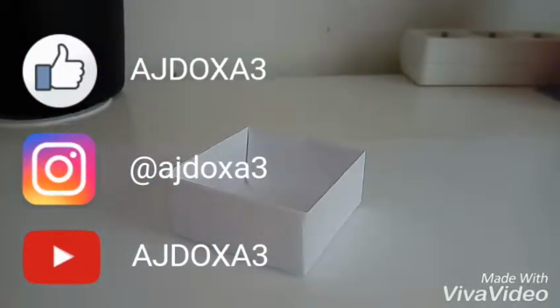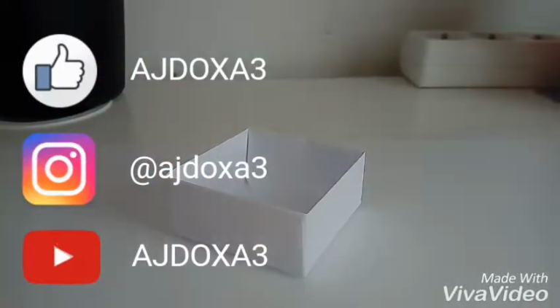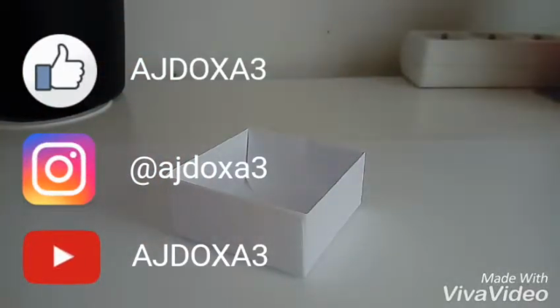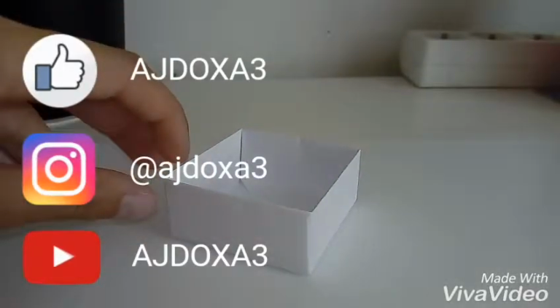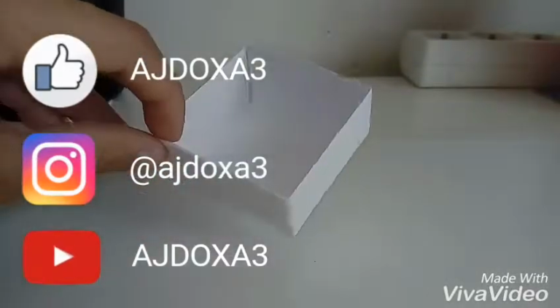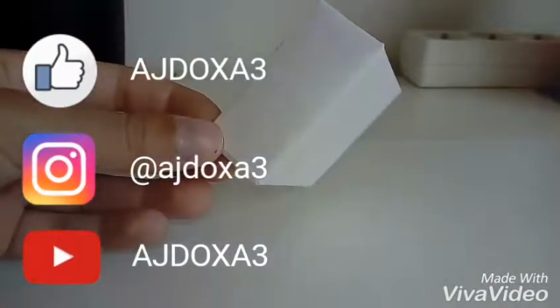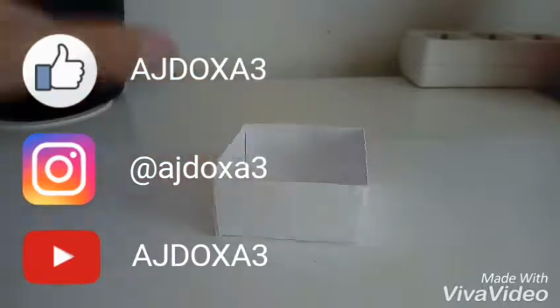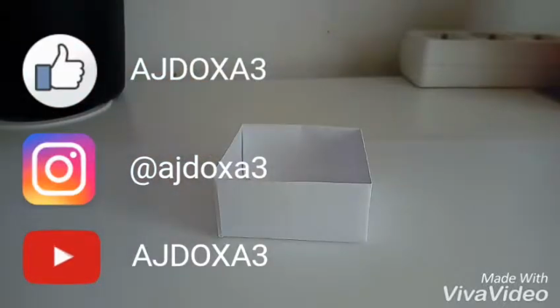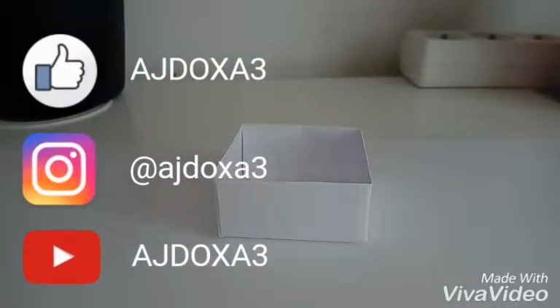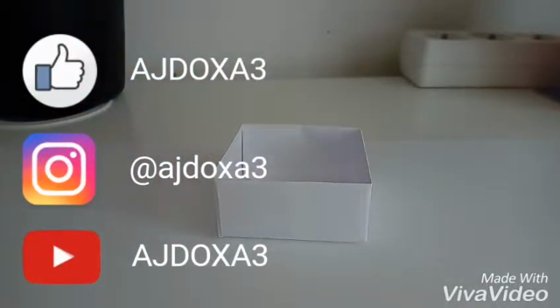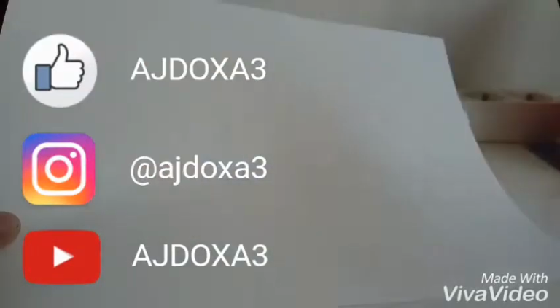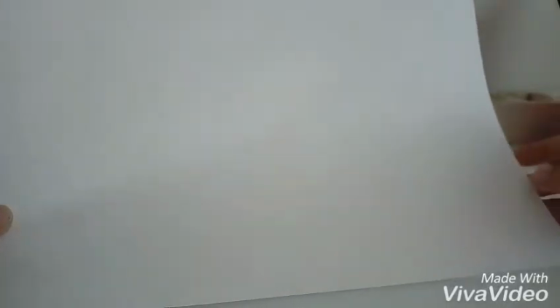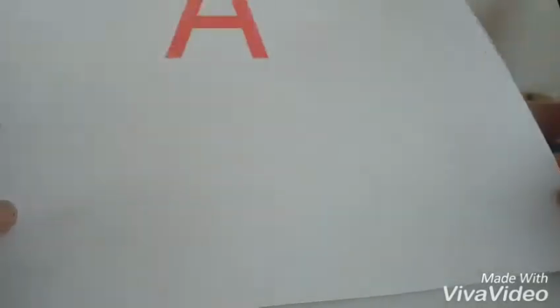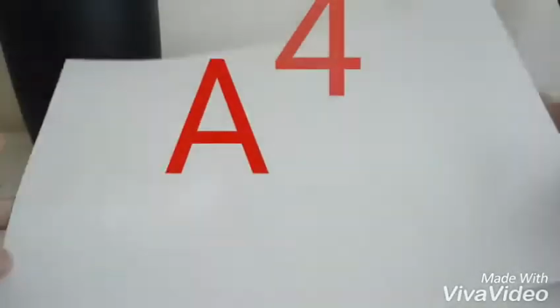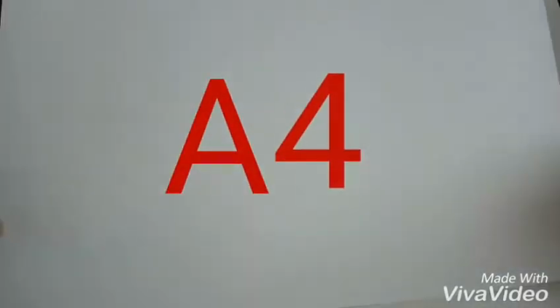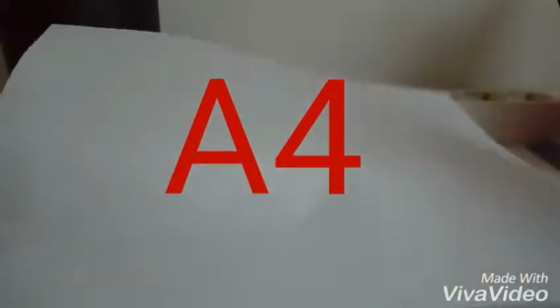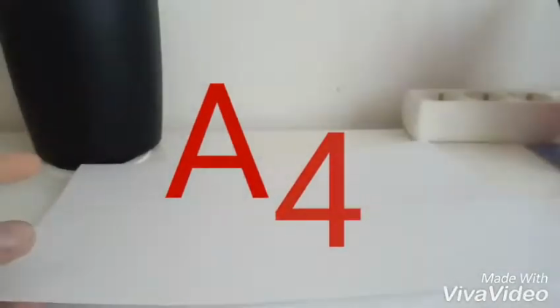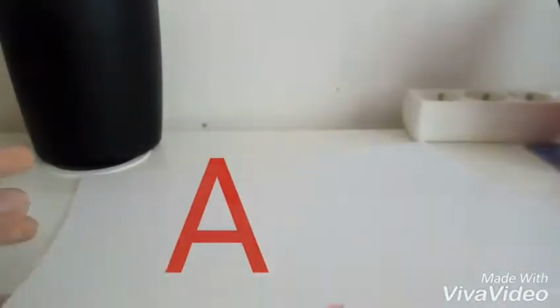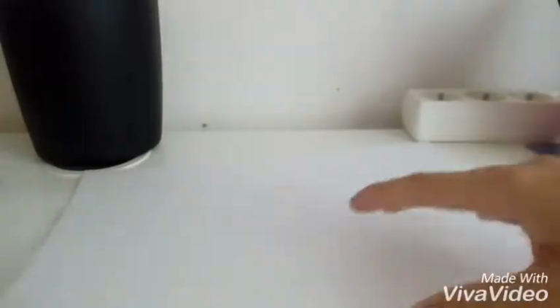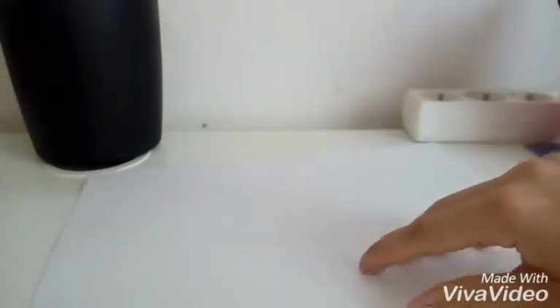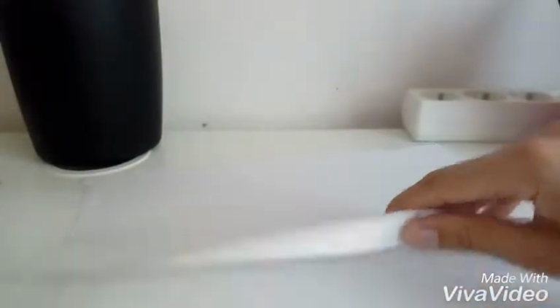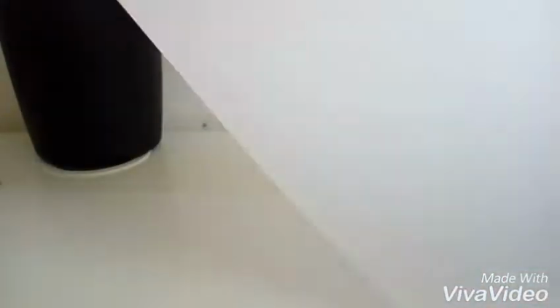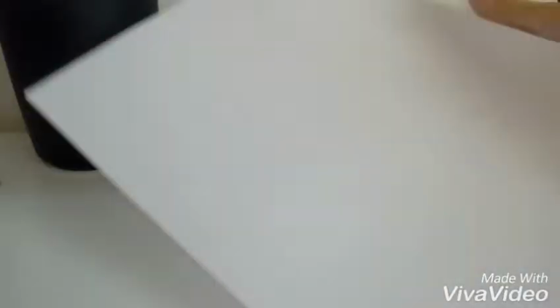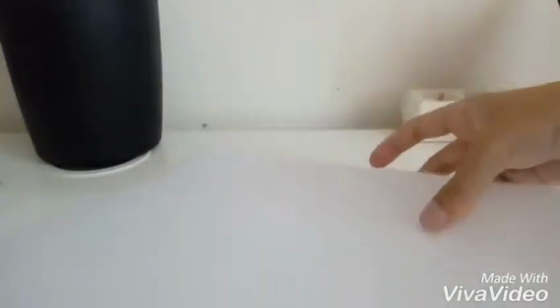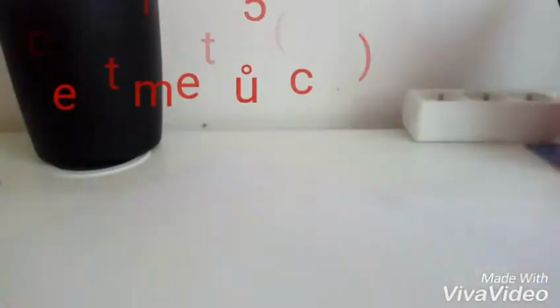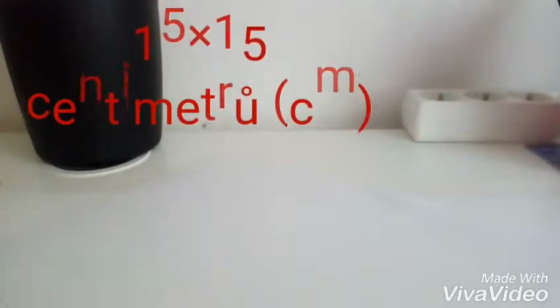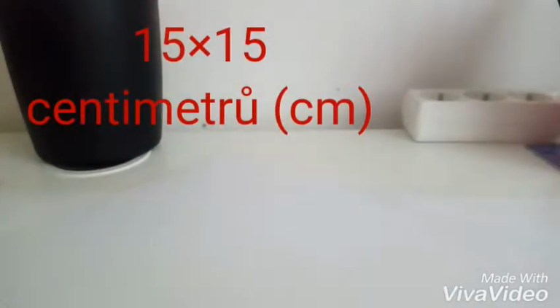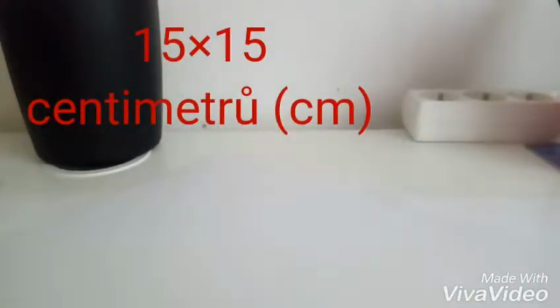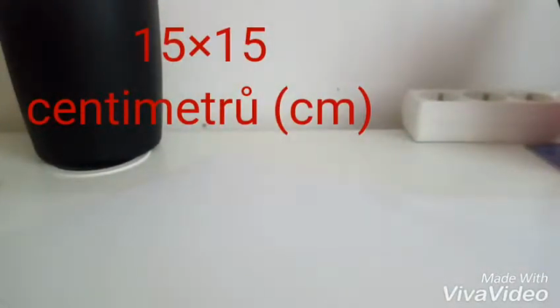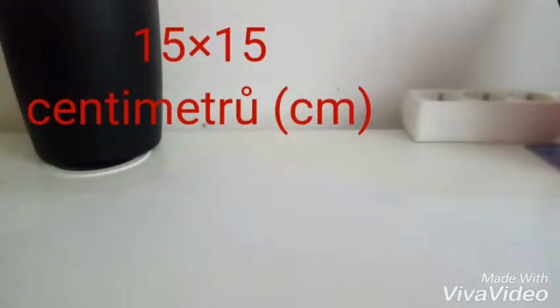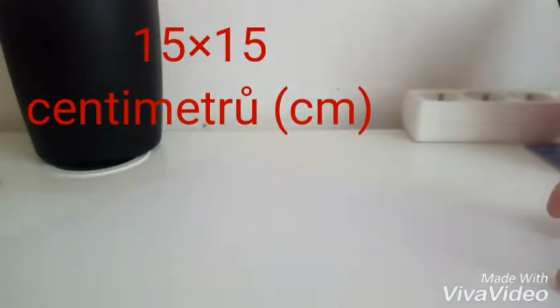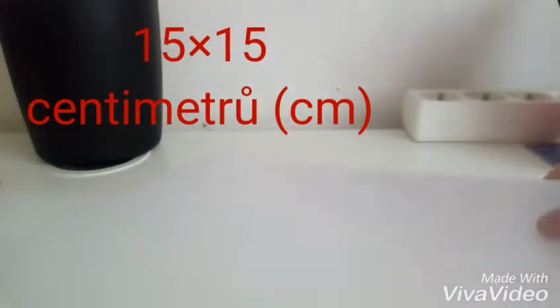Je si do ní dát nějaké věci, třeba gumičky nebo nějaké náramky. Vezmeme si papír o velikosti A4 a vystříhneme si z ní takovej čtverec o délce 15×15 cm.